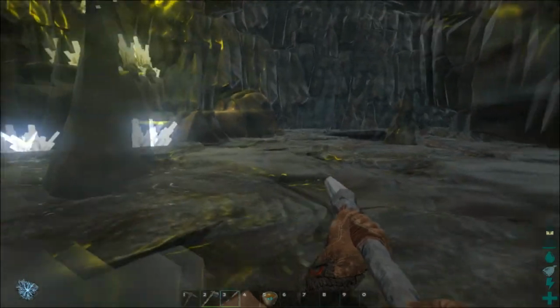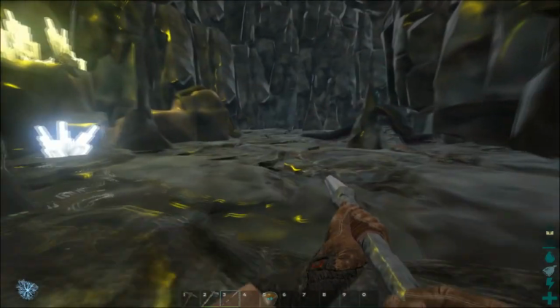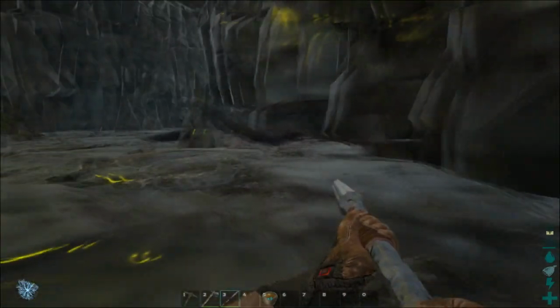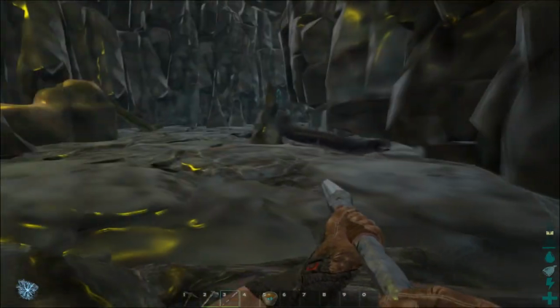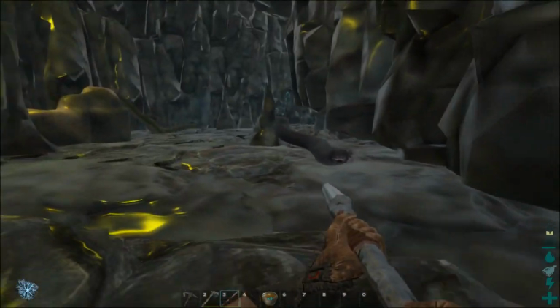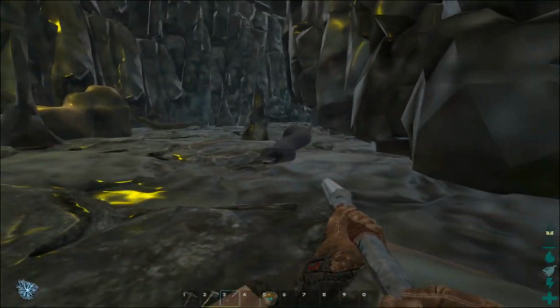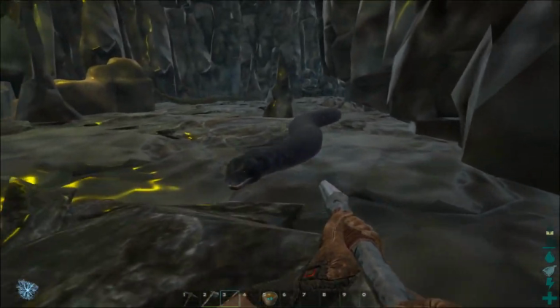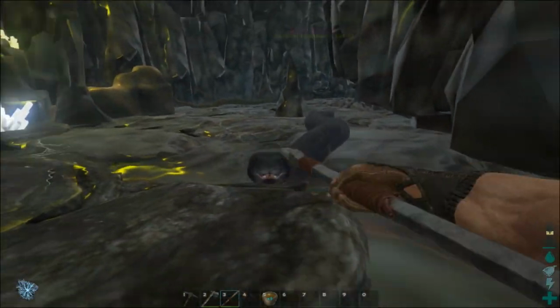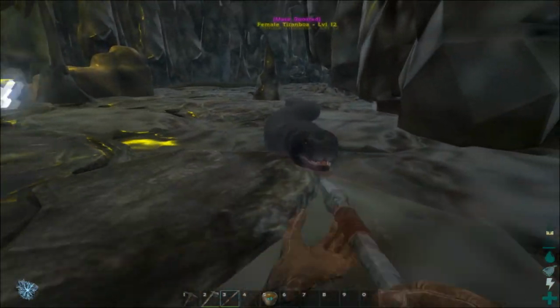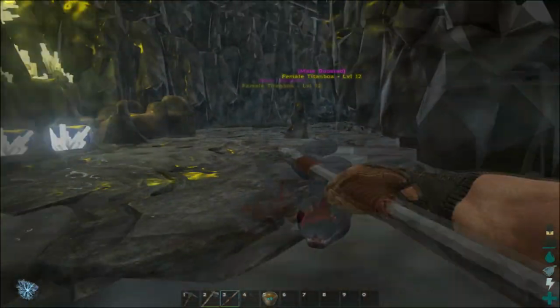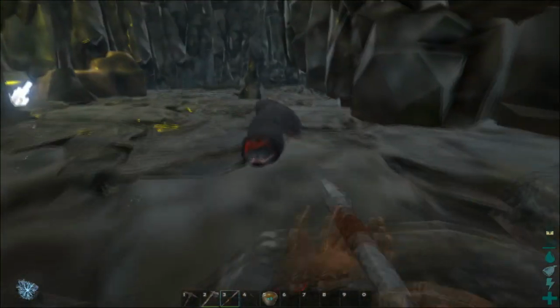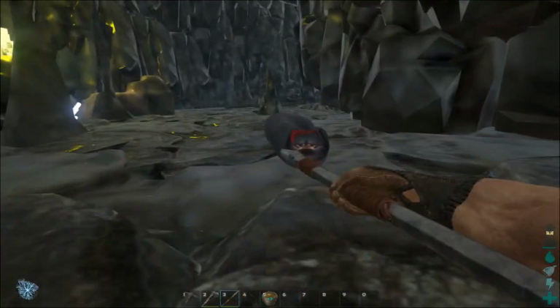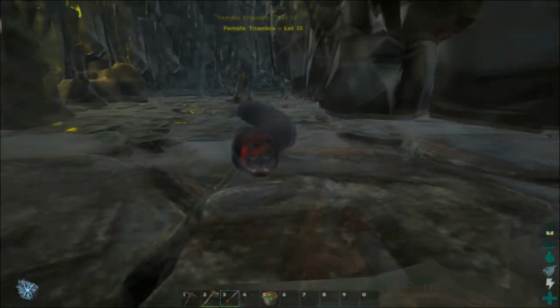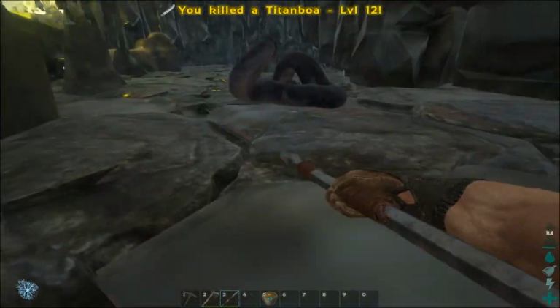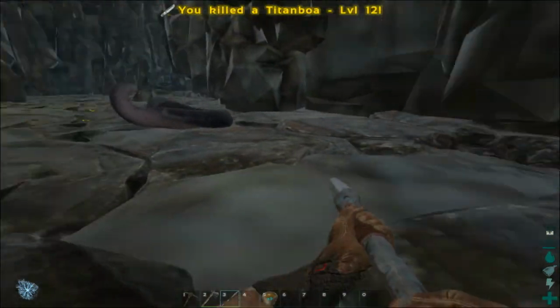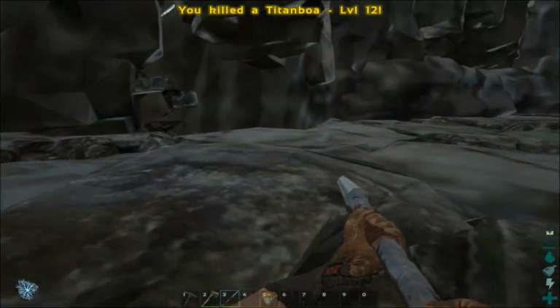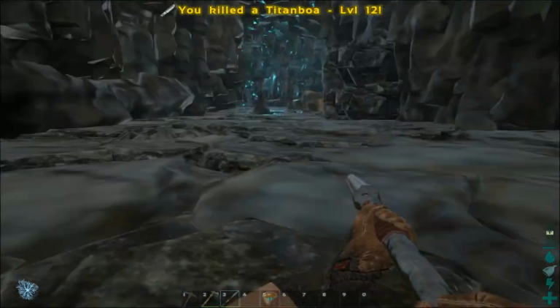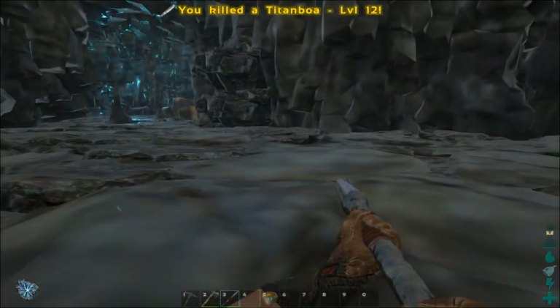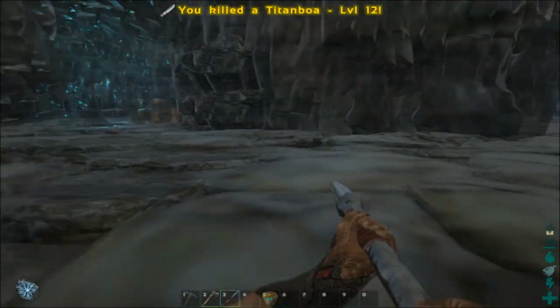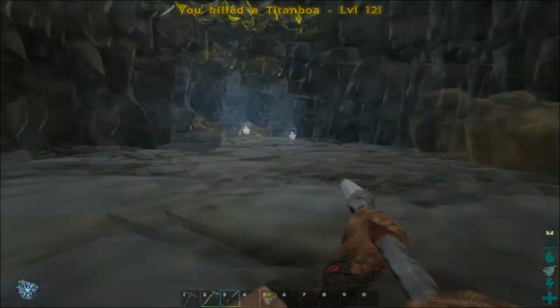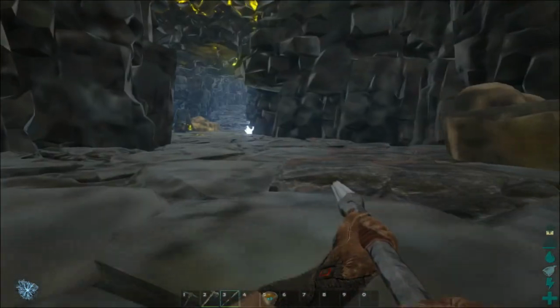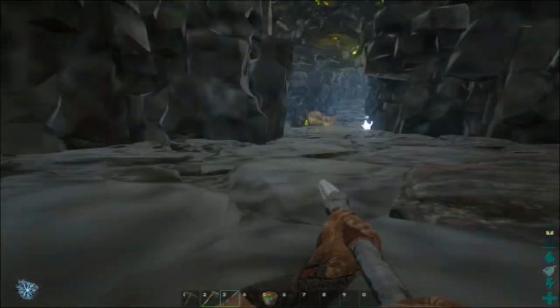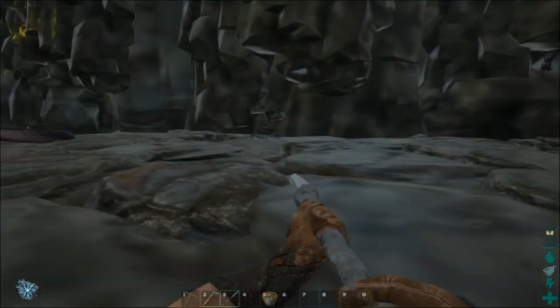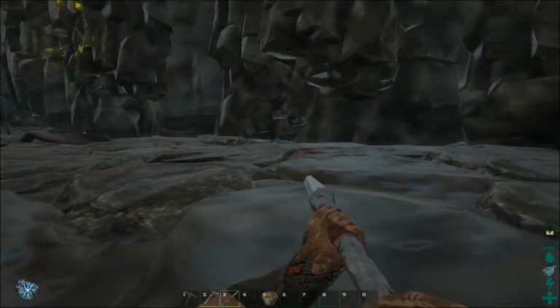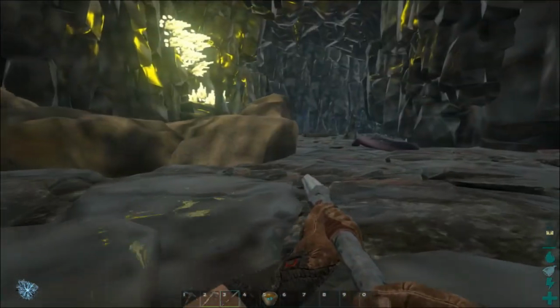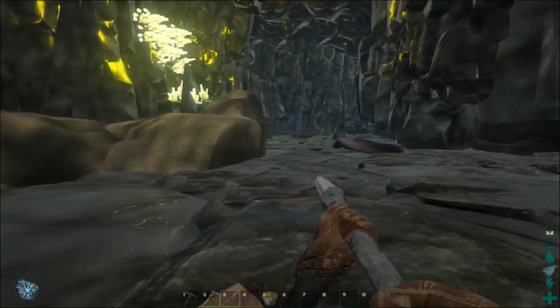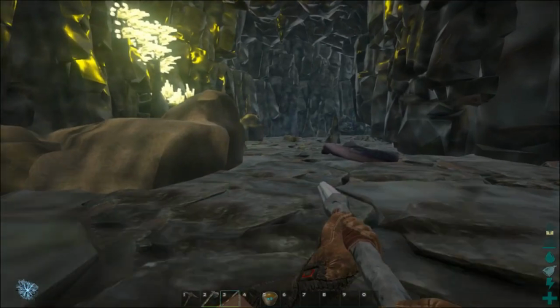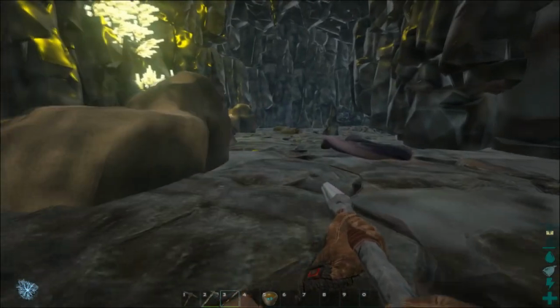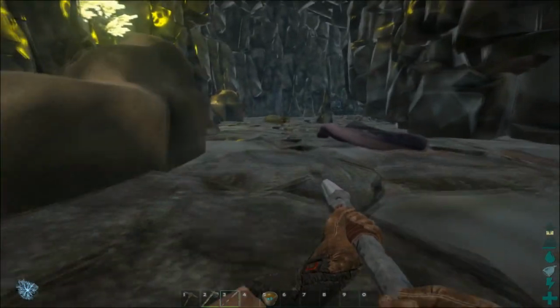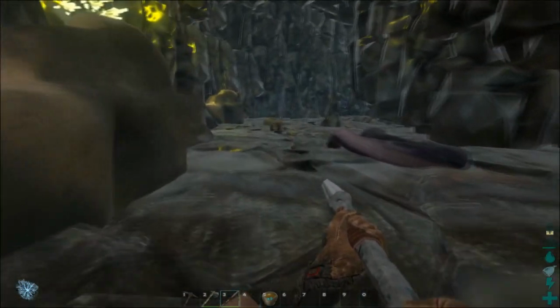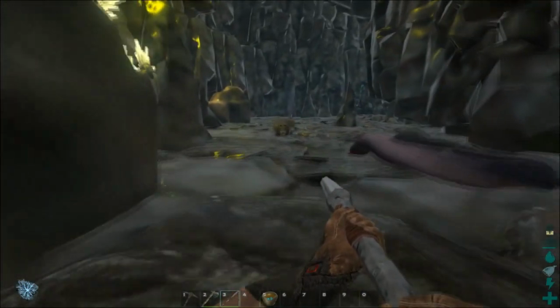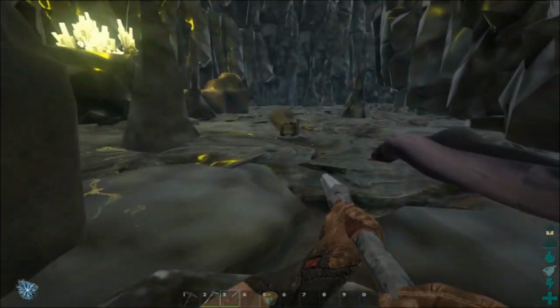If you know what you're doing, it's pretty easy to kill any creature in the cave even if they are much higher level than you. Just attack them while strafing backwards. It might not look like your attack is connecting but it does deal damage to them.